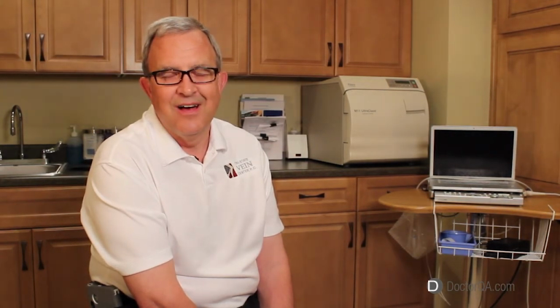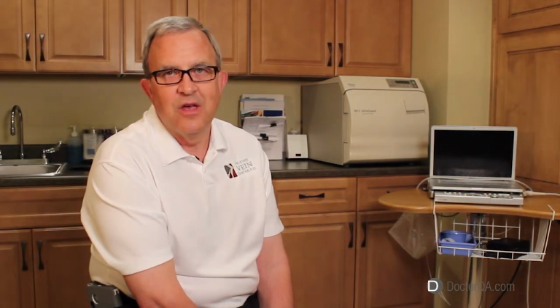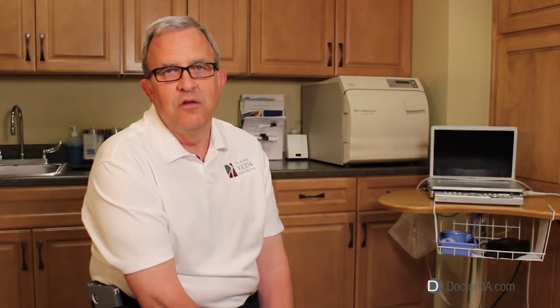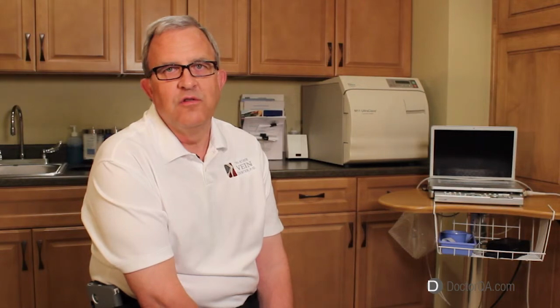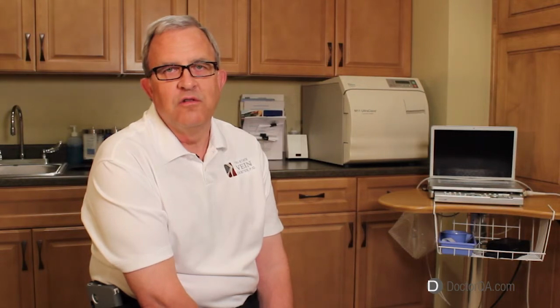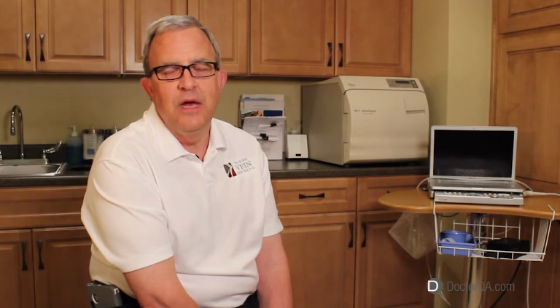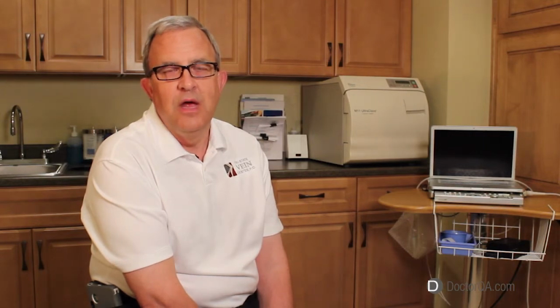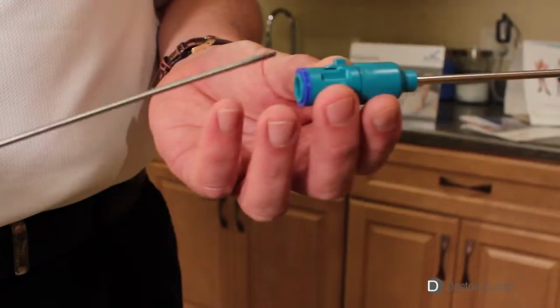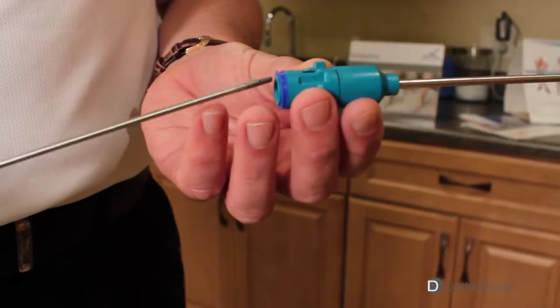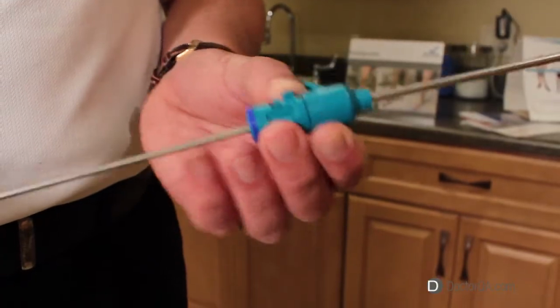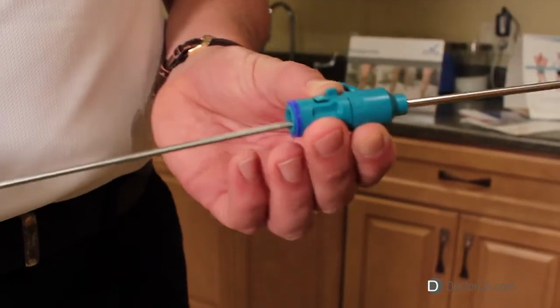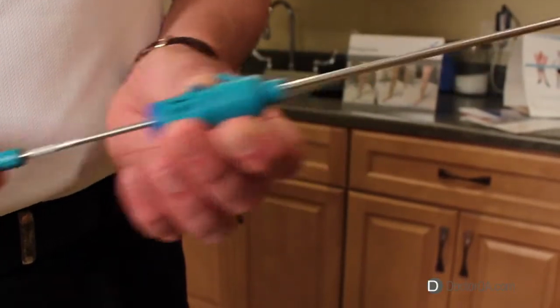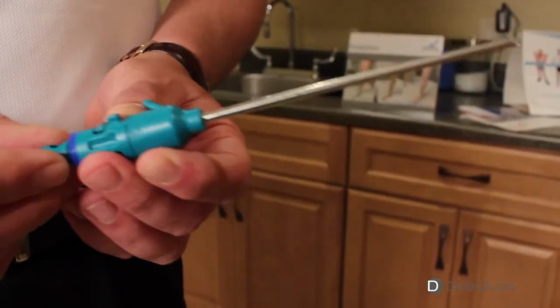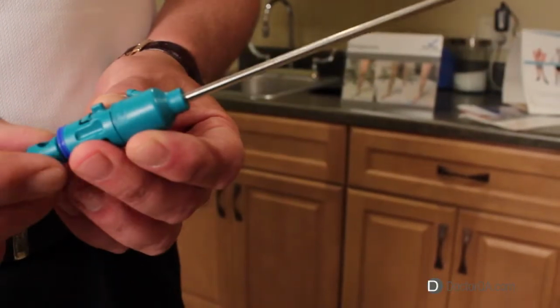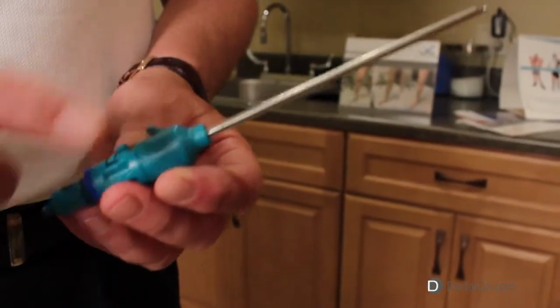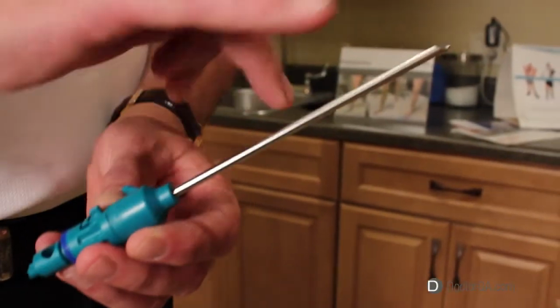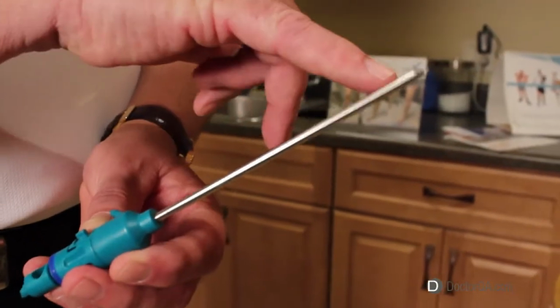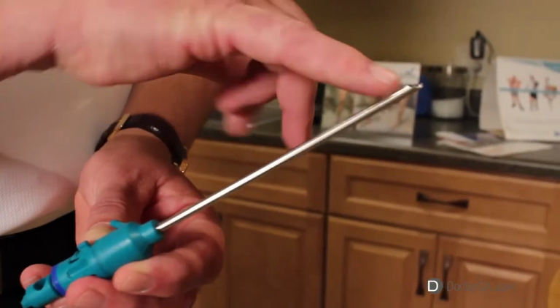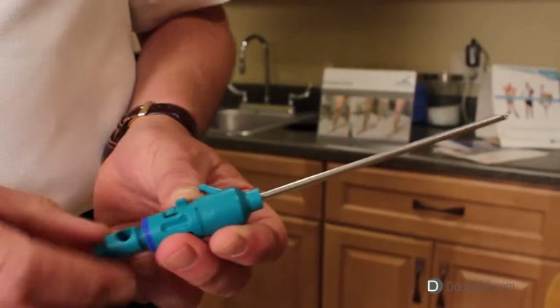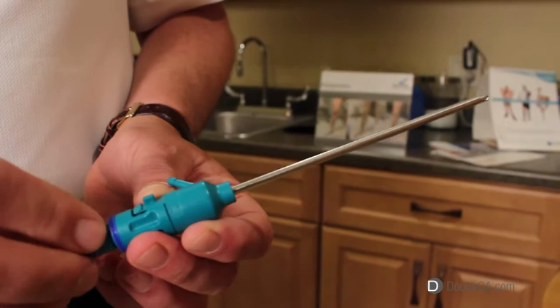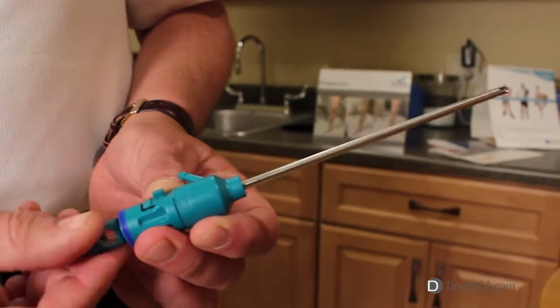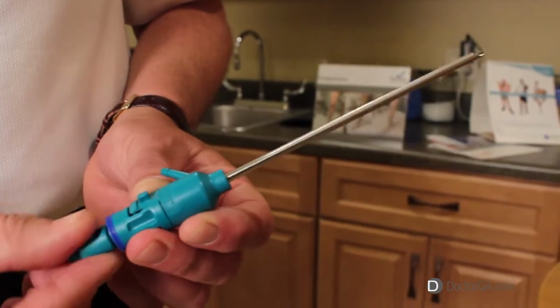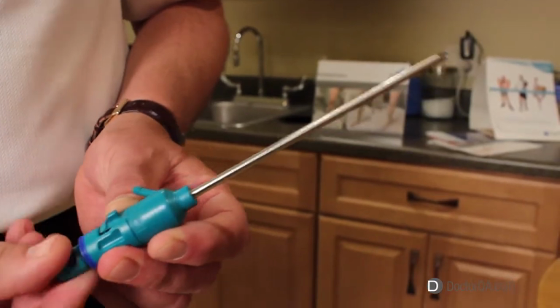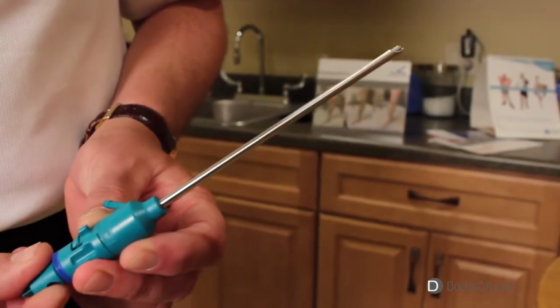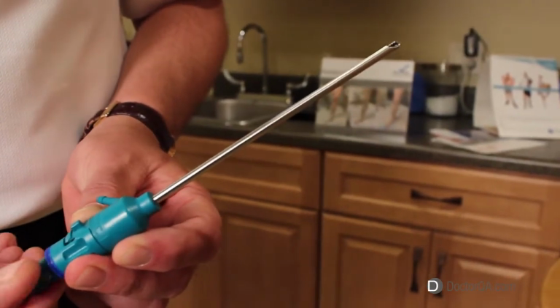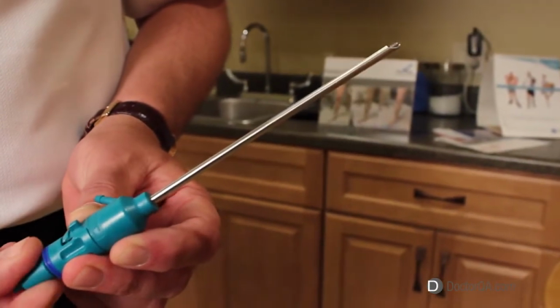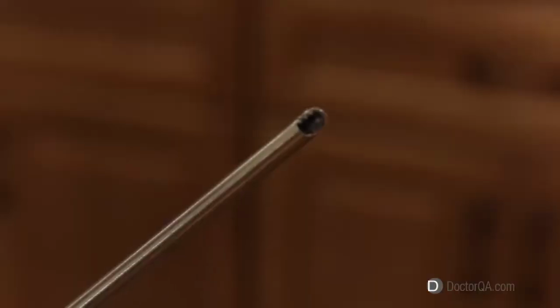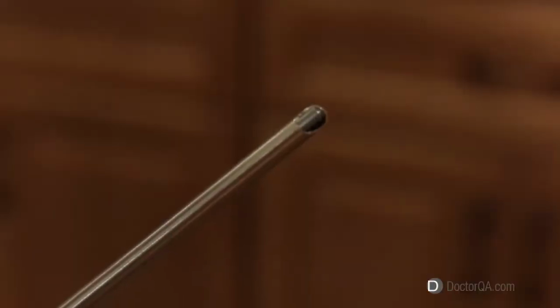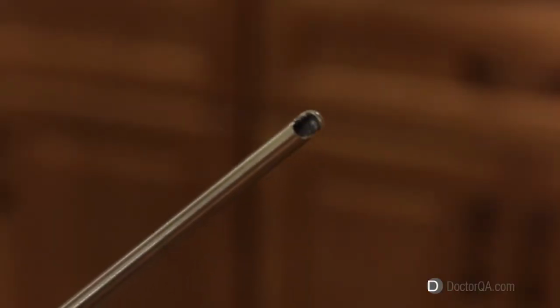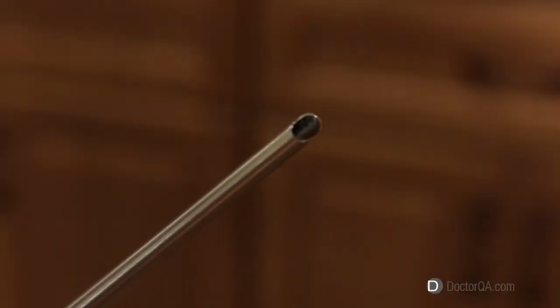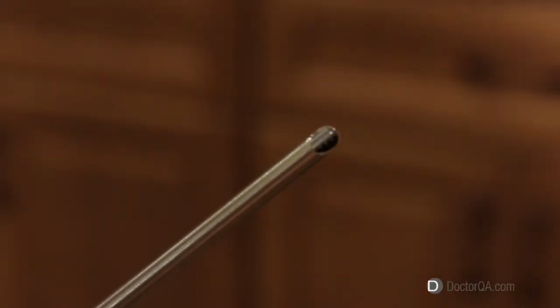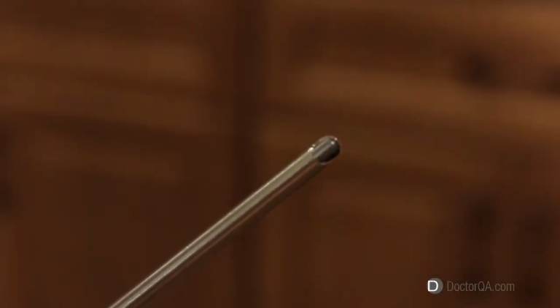A second incision is made and a small cutting device which sucks the veins up into the cutting device, destroys them, and takes them out of the body.